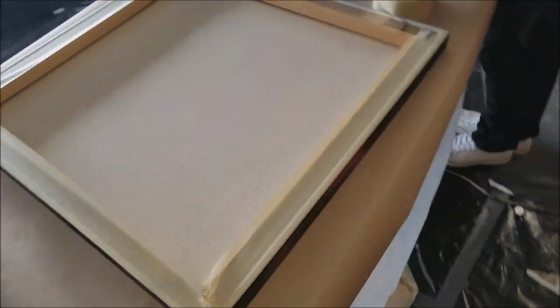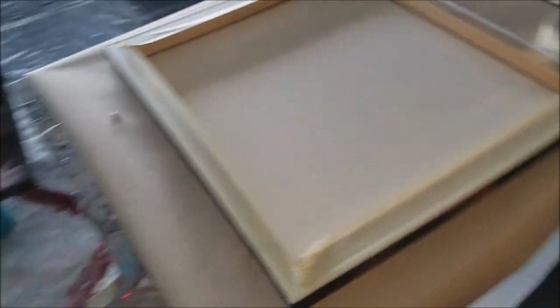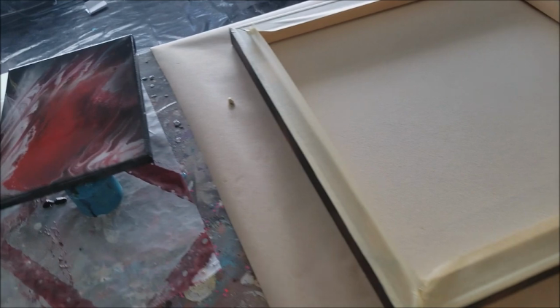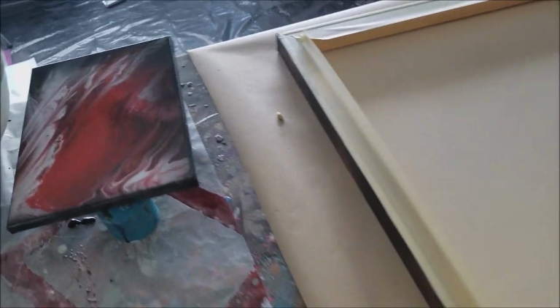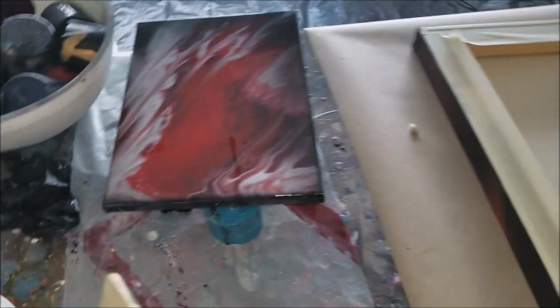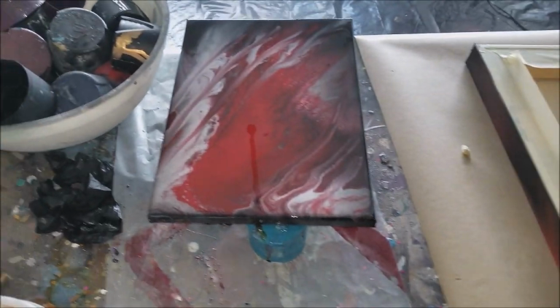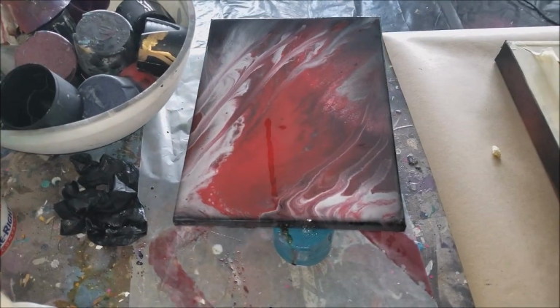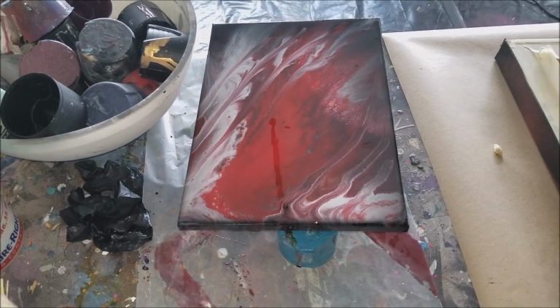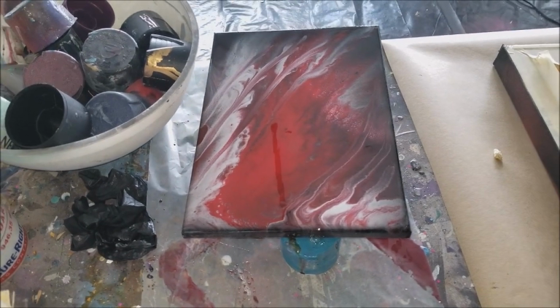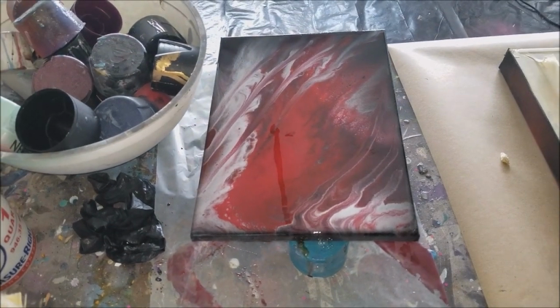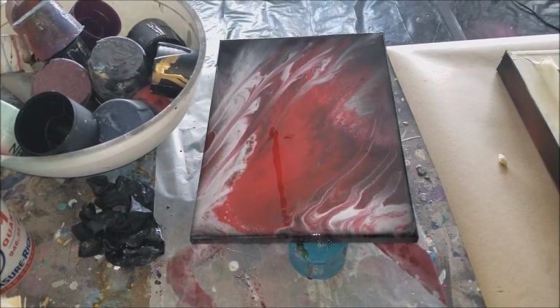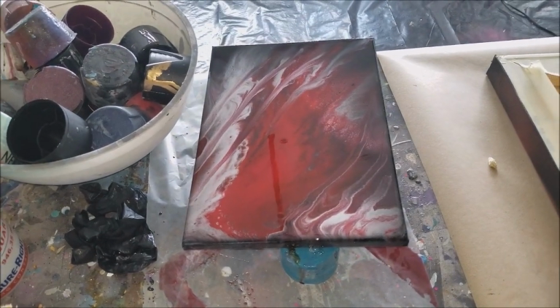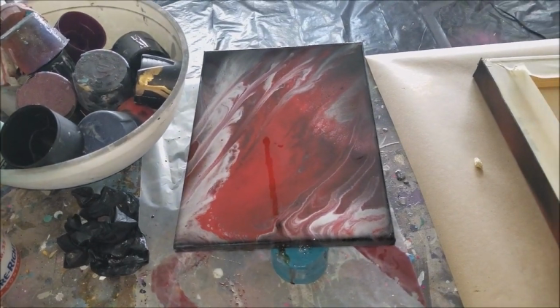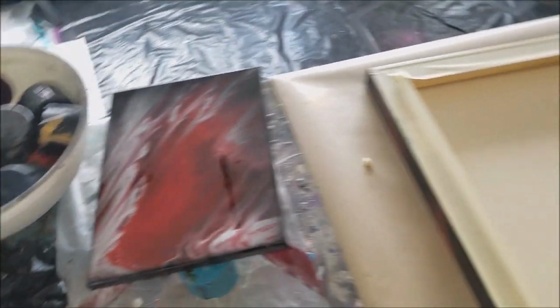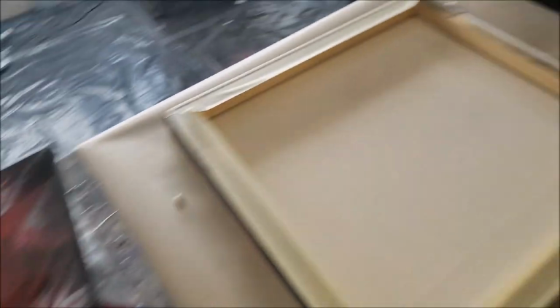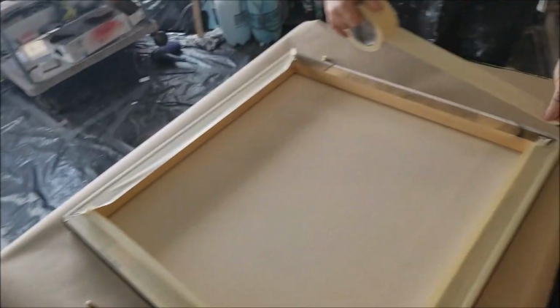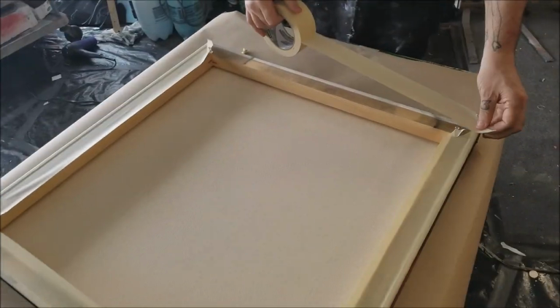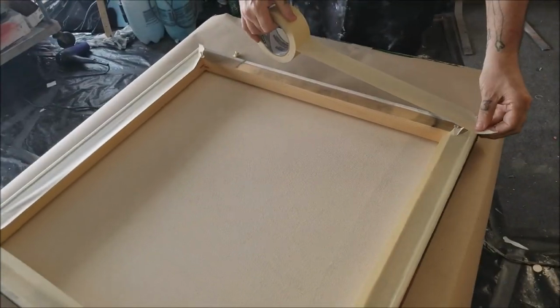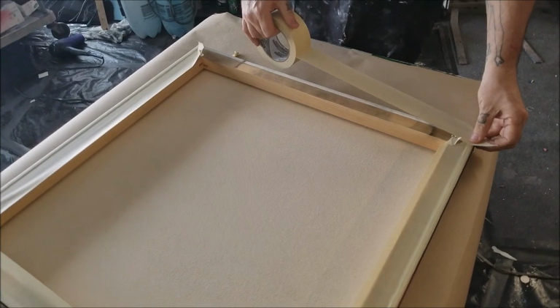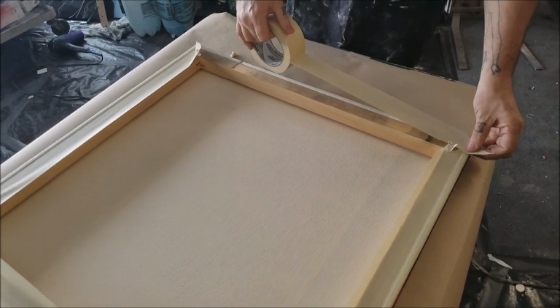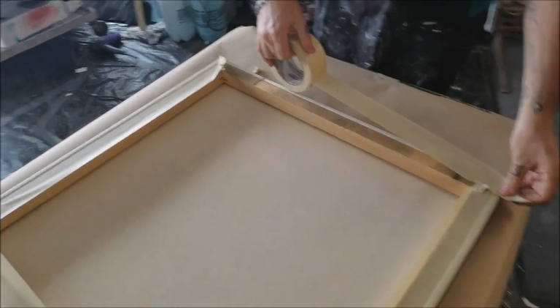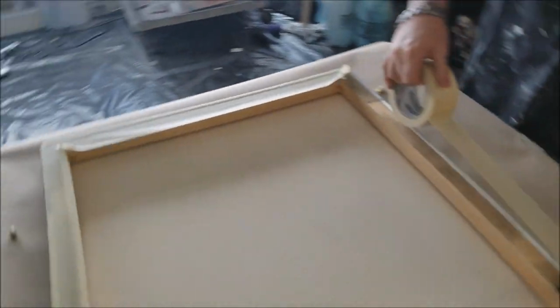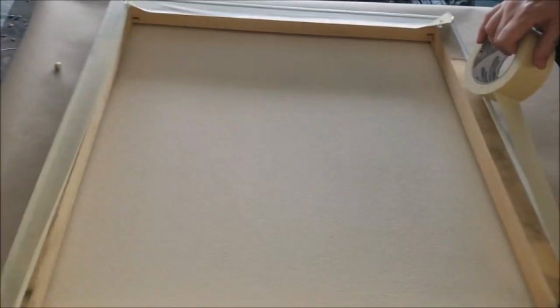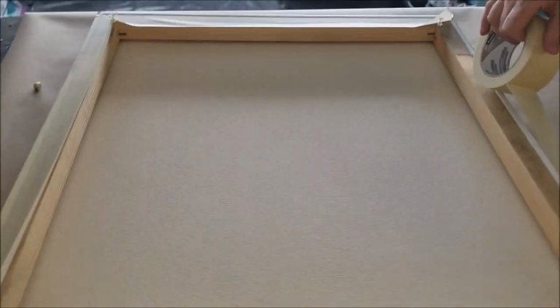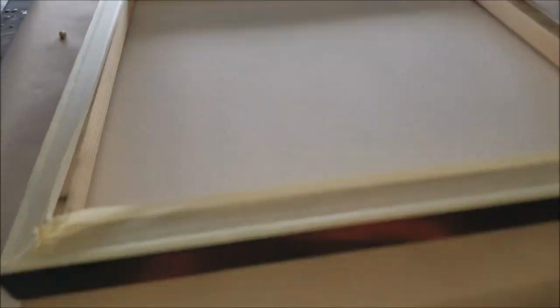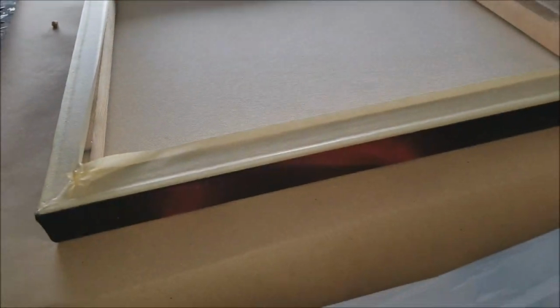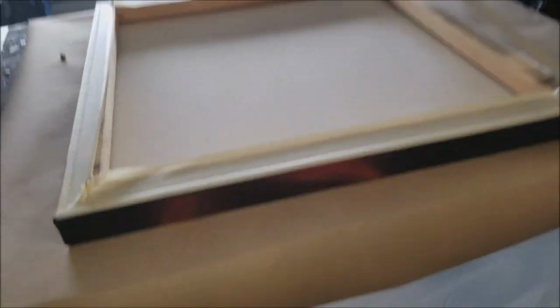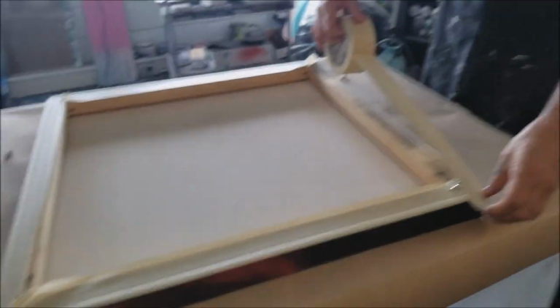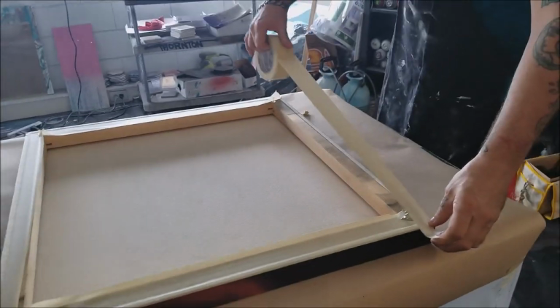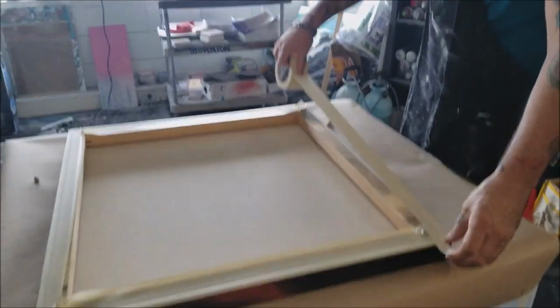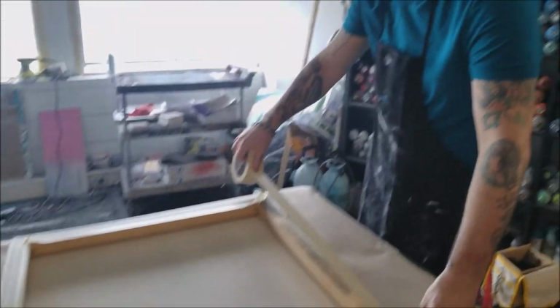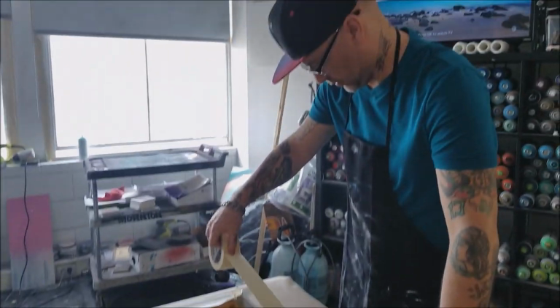To me, red always looks like bloodshed. But you know what? I know you can make it beautiful.